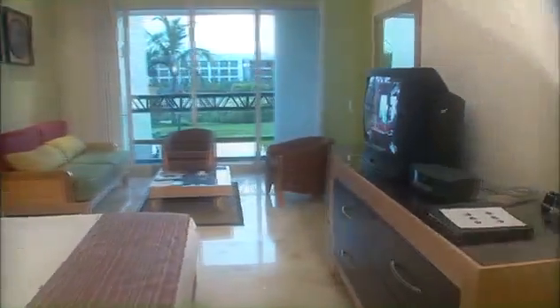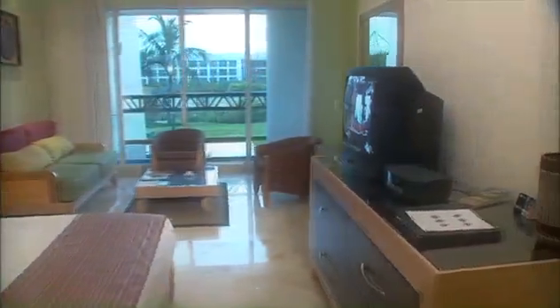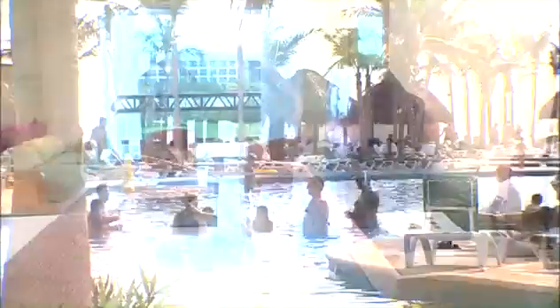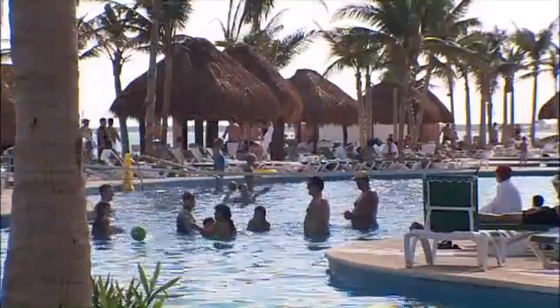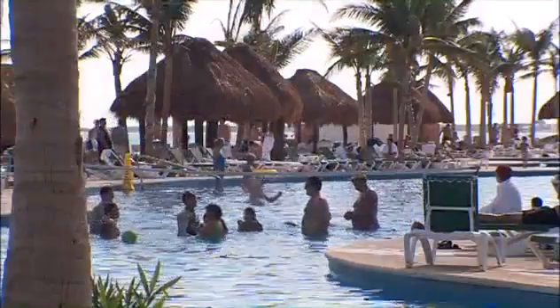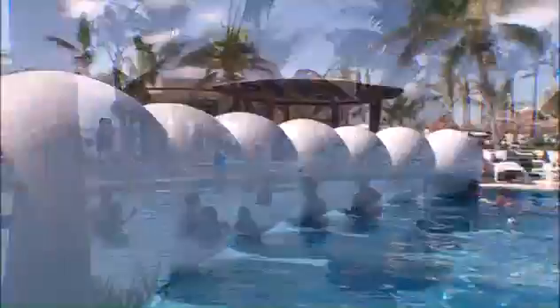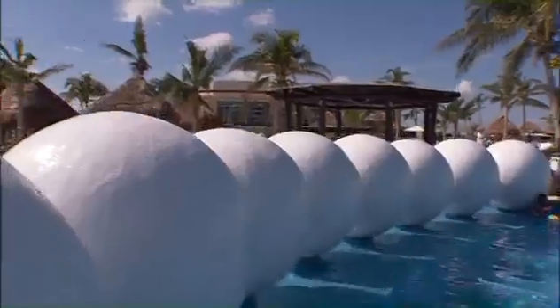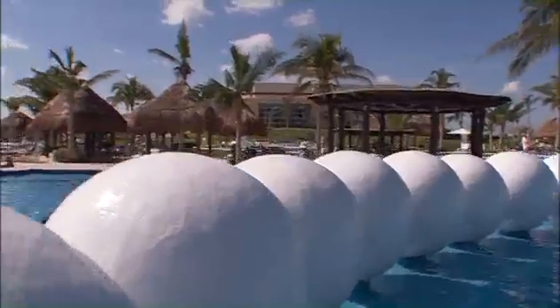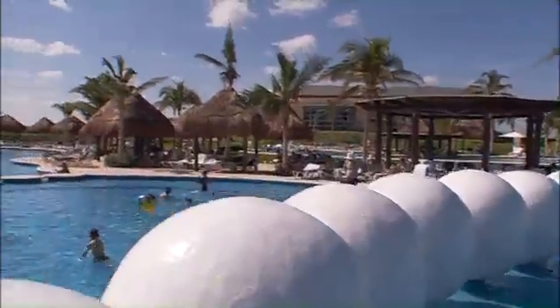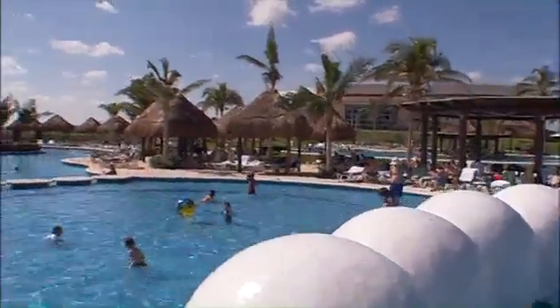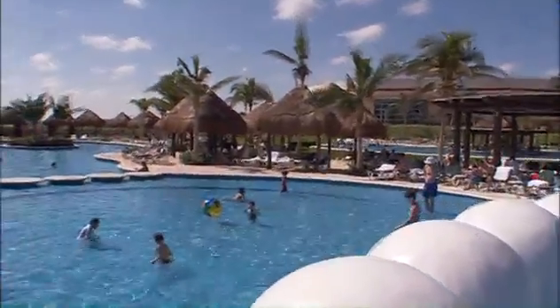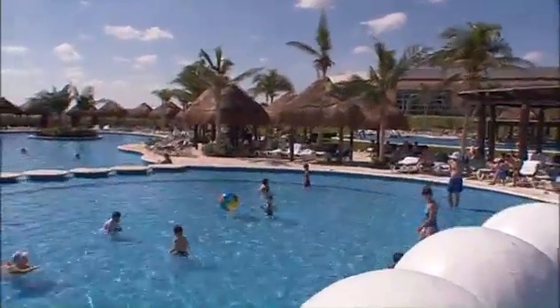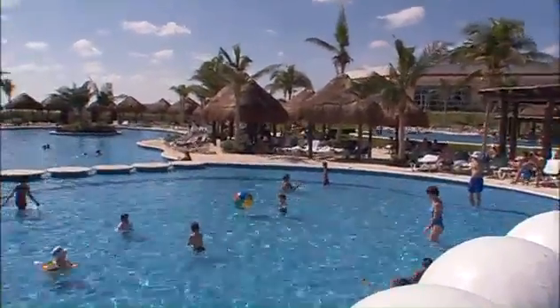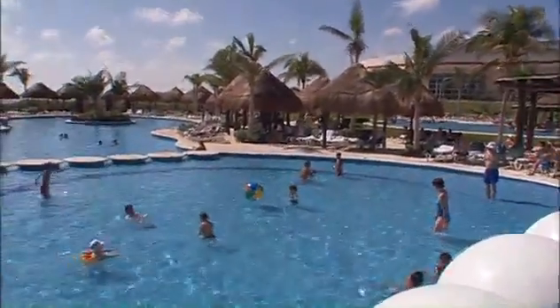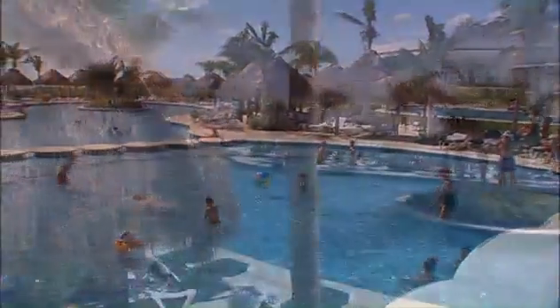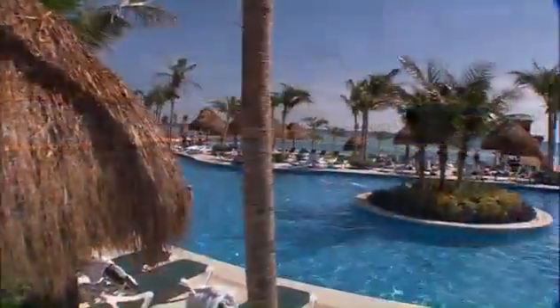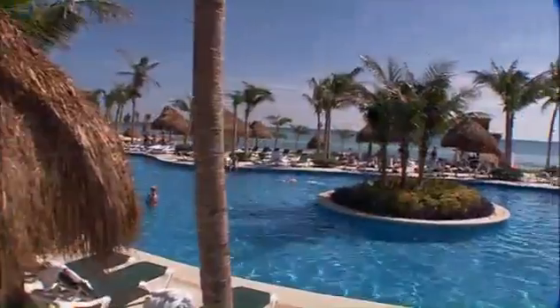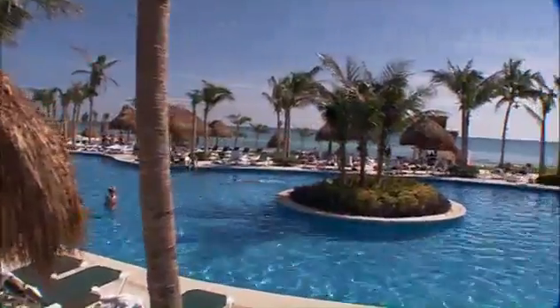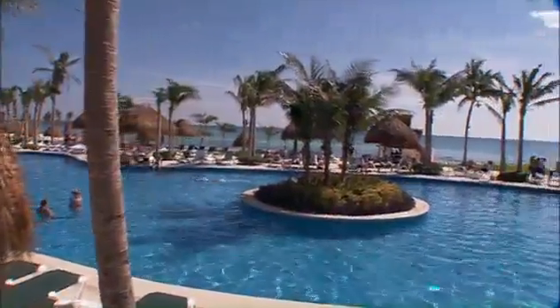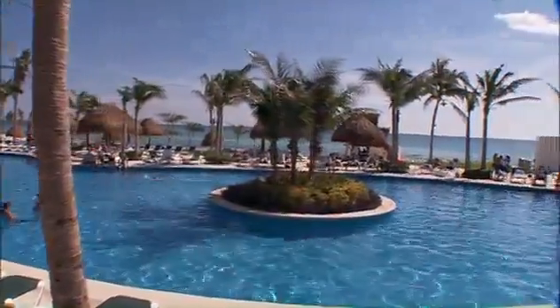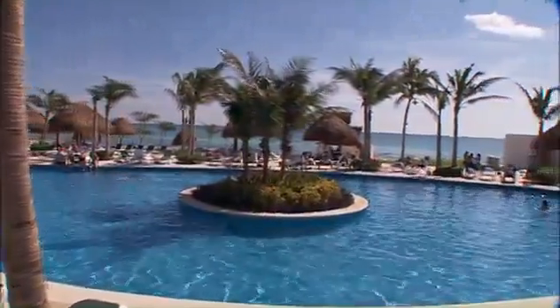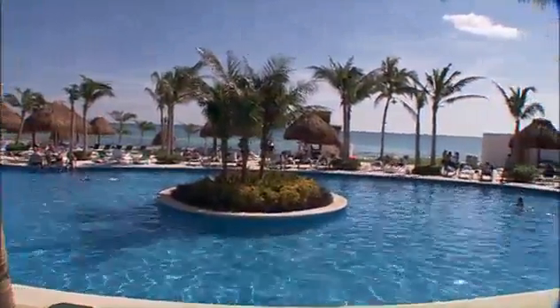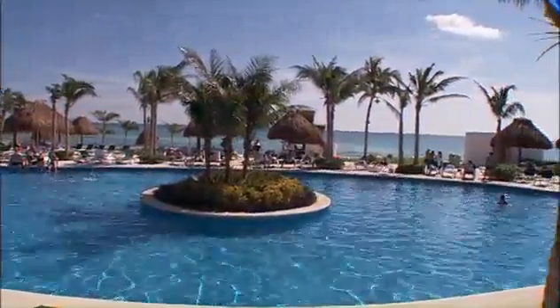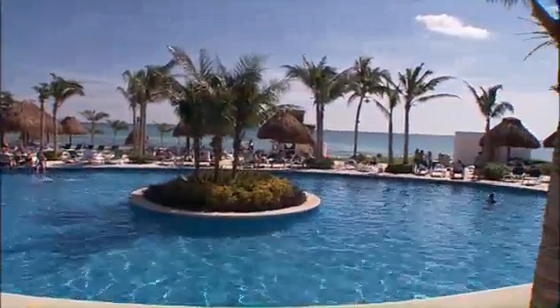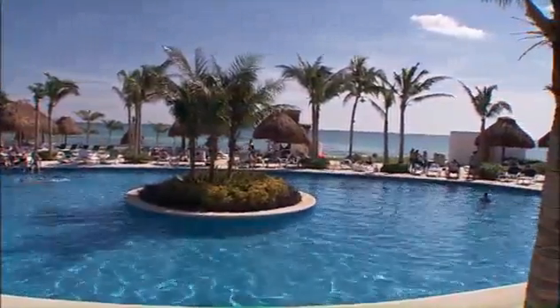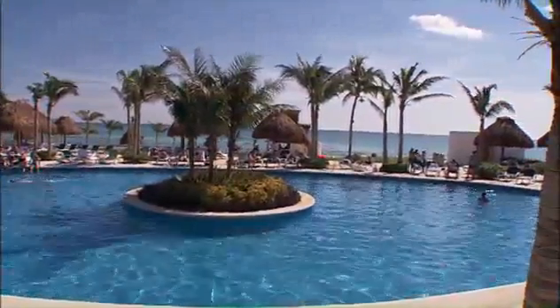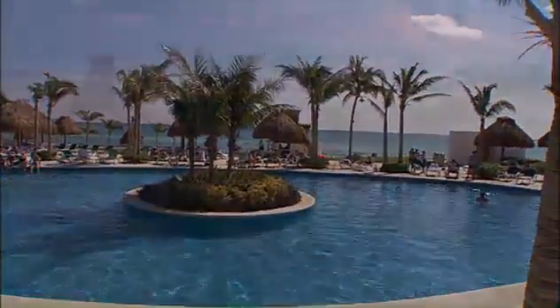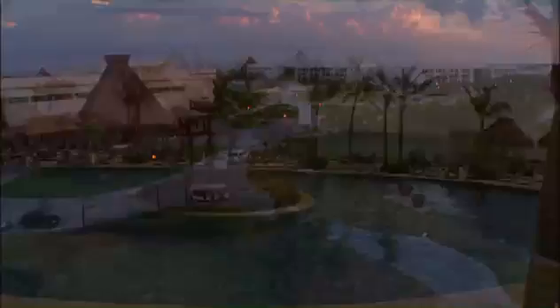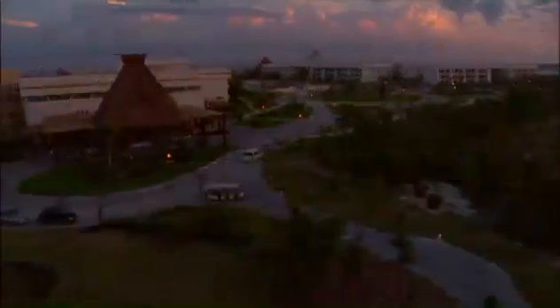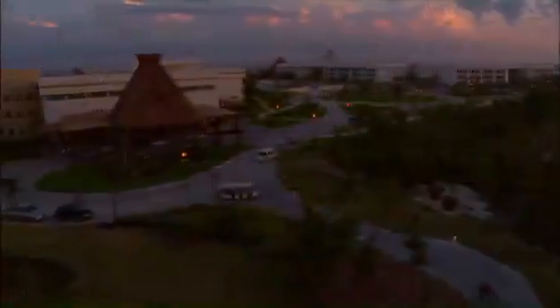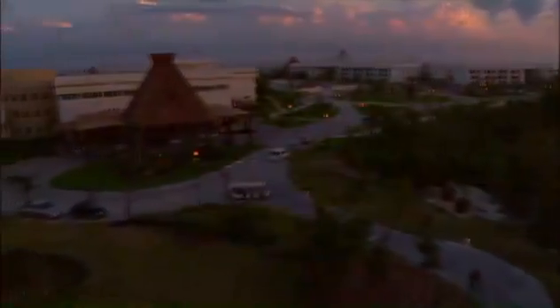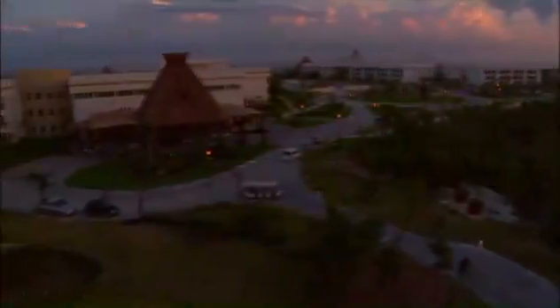World-class accommodations, fun activities, and luxurious amenities mix with the magic and allure of Mexico's most popular destination, Cancun. All of this to make the Grand Mayan Riviera Maya a must-see destination.